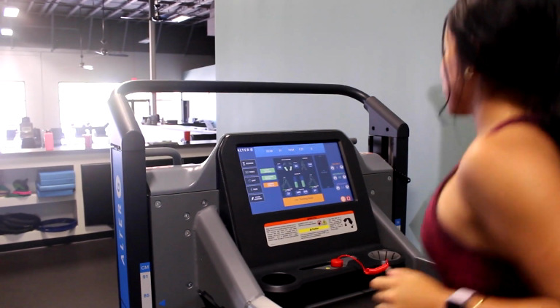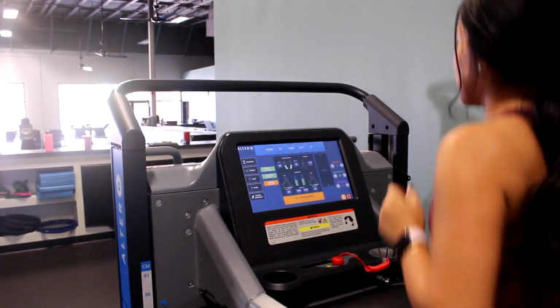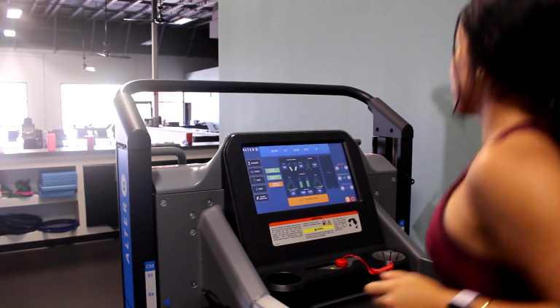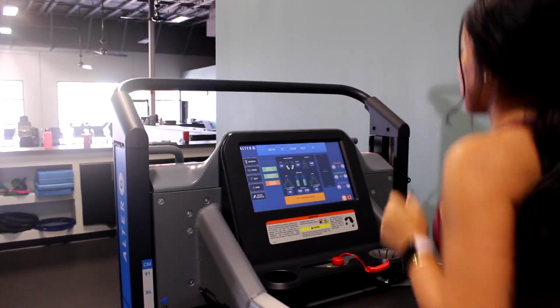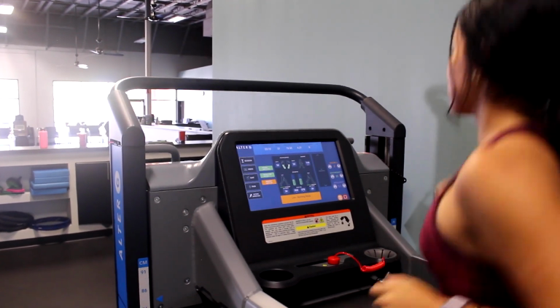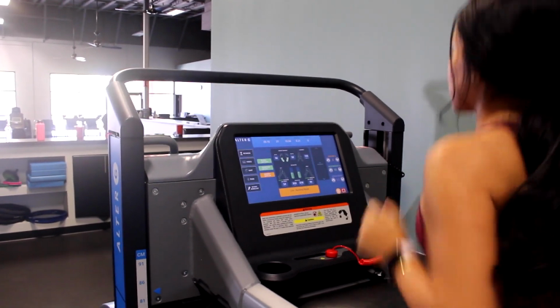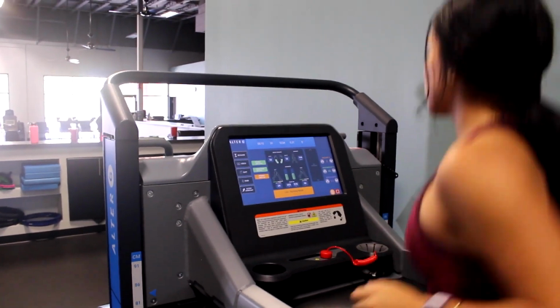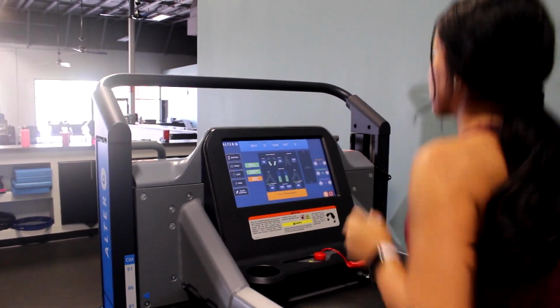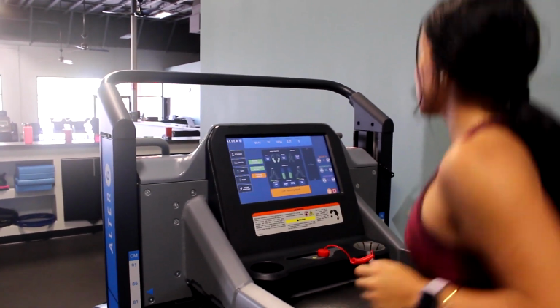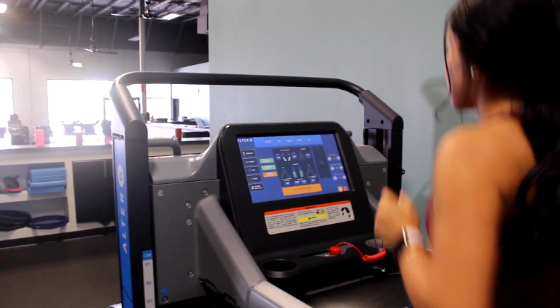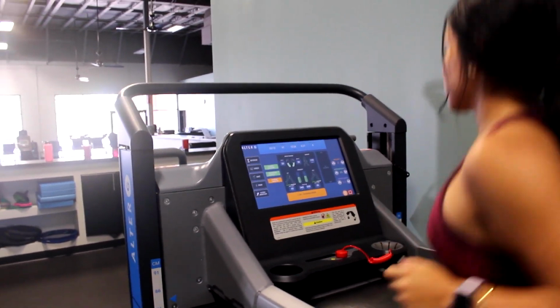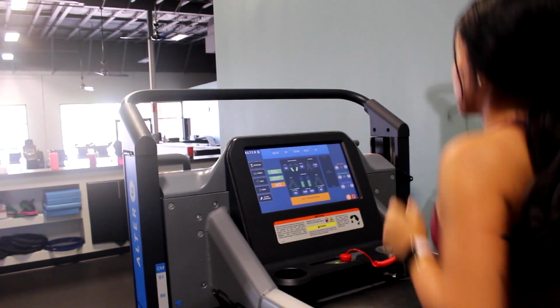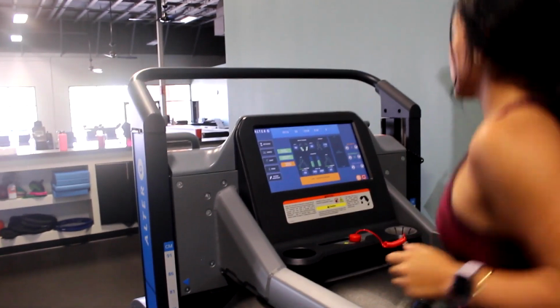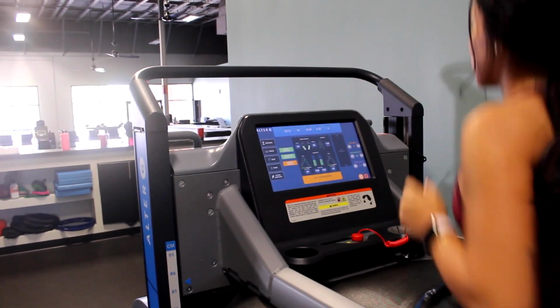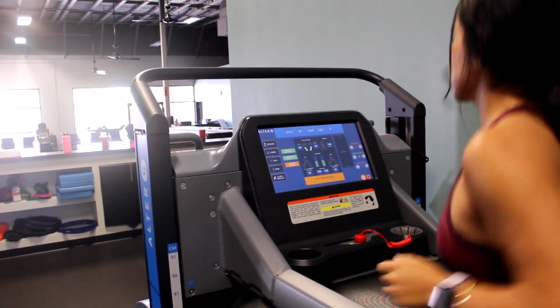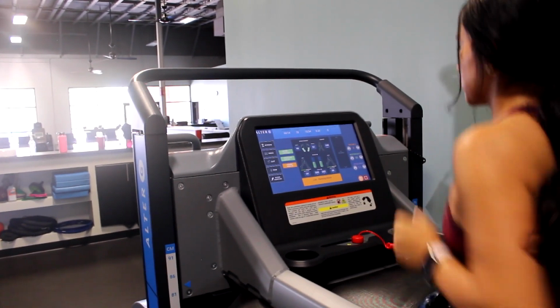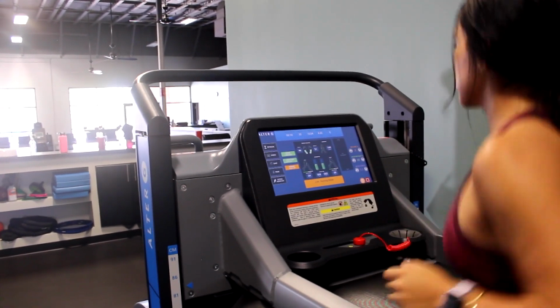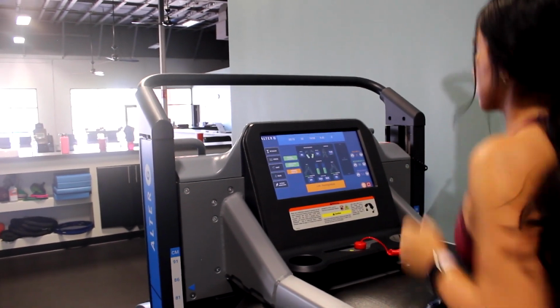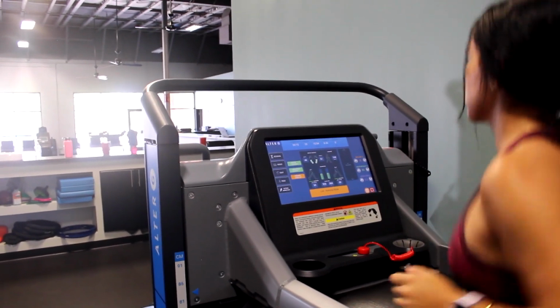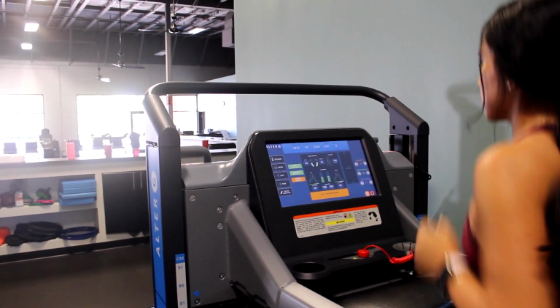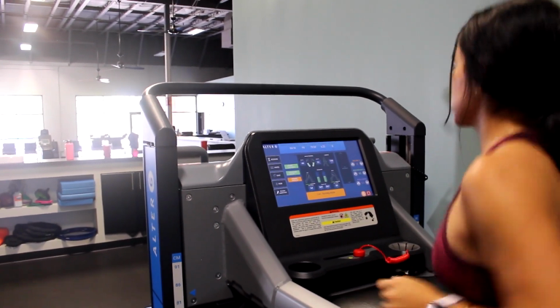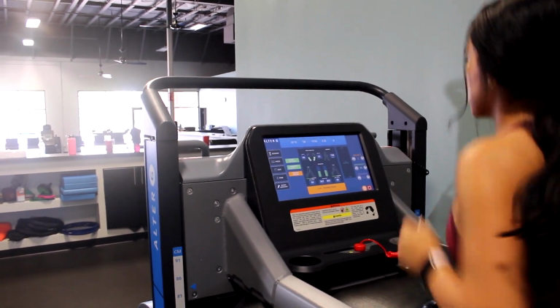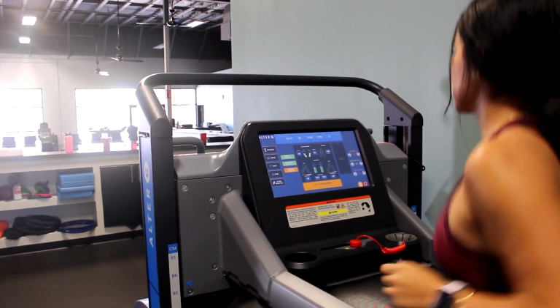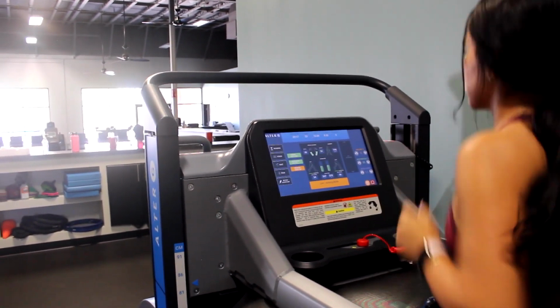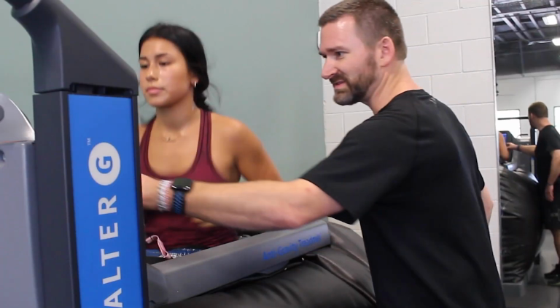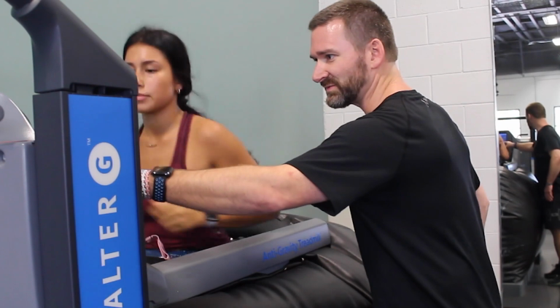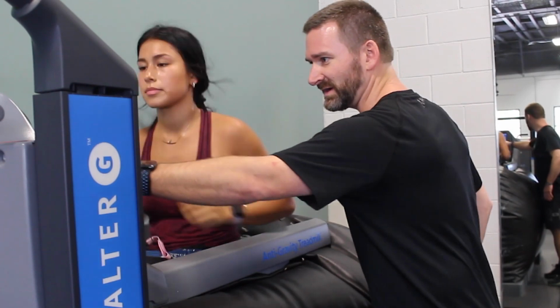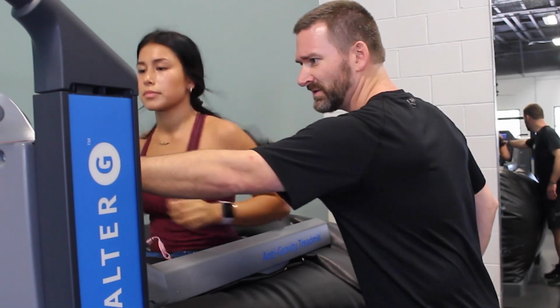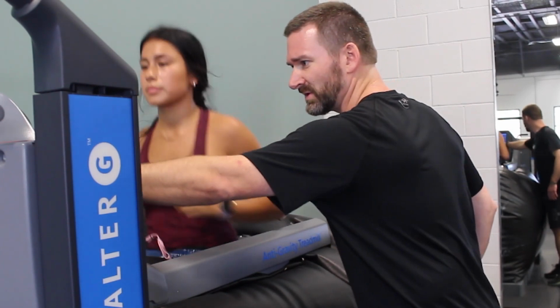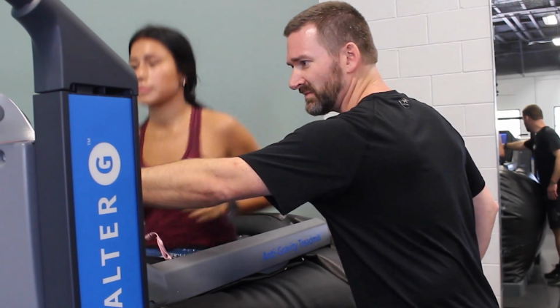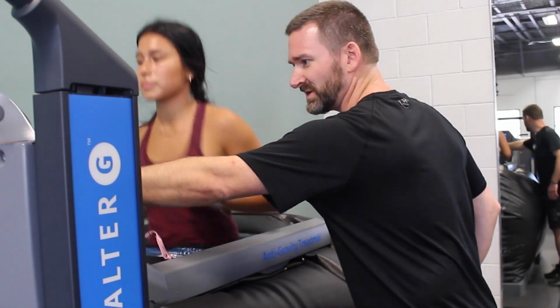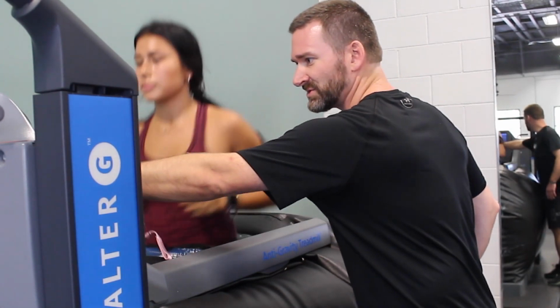Allowing you to recover more quickly. With the Alter-G treadmill, physical therapists and strength and conditioning coaches have seen increases in recovery and patients have seen less impact on their baseline fitness.